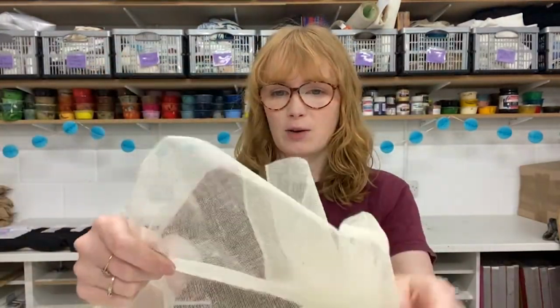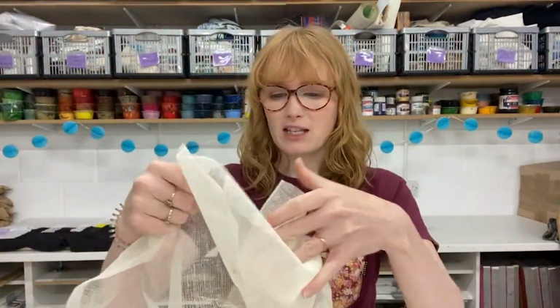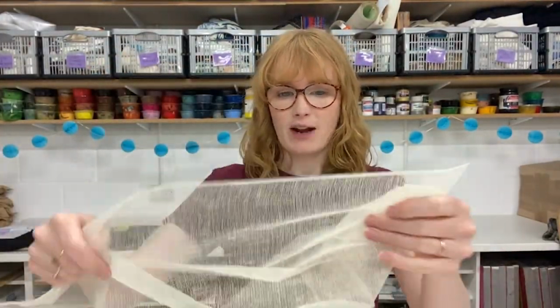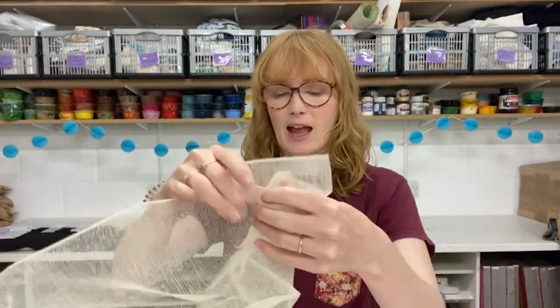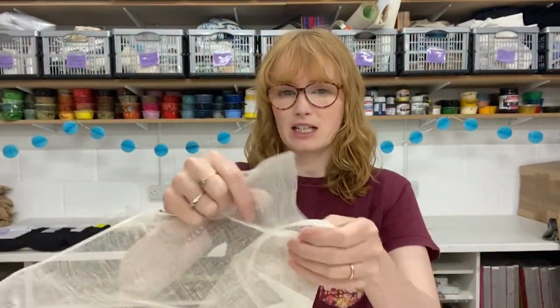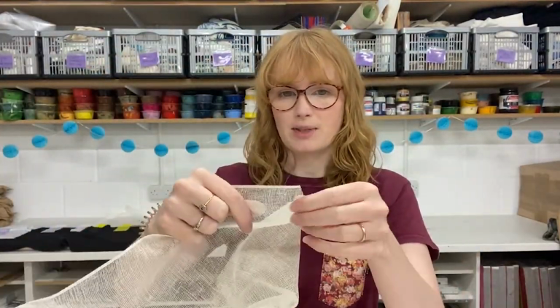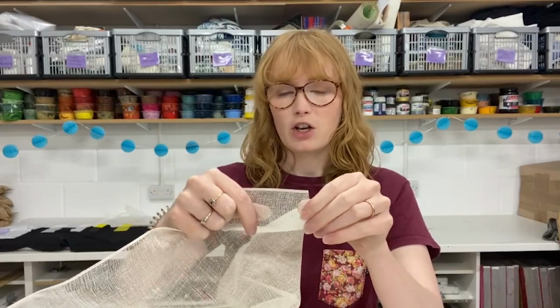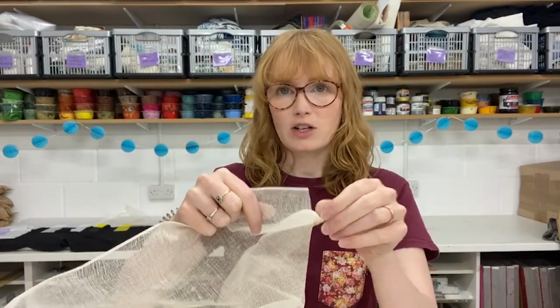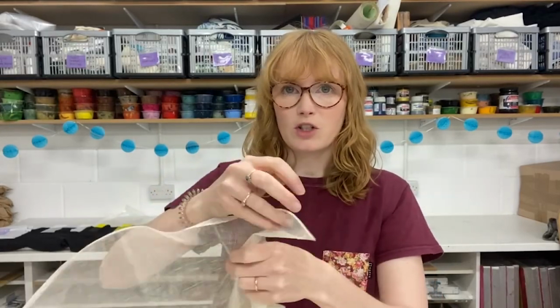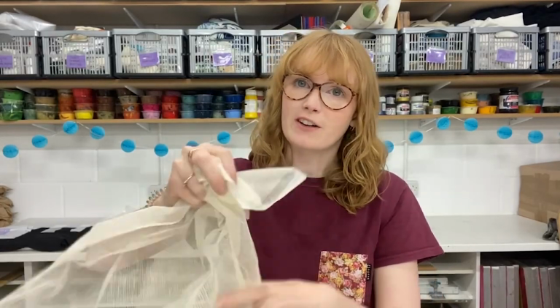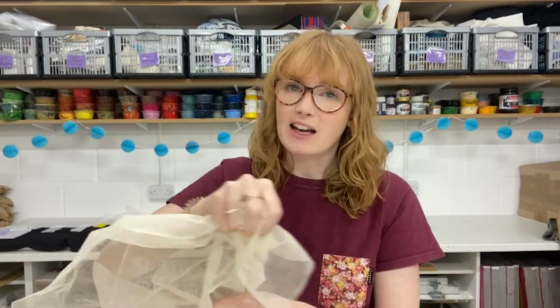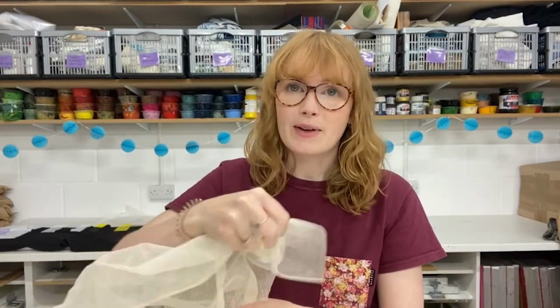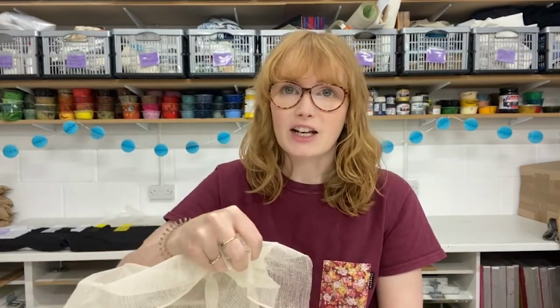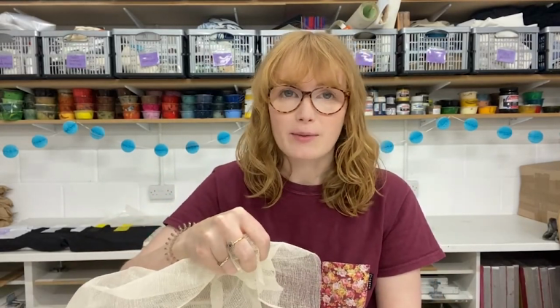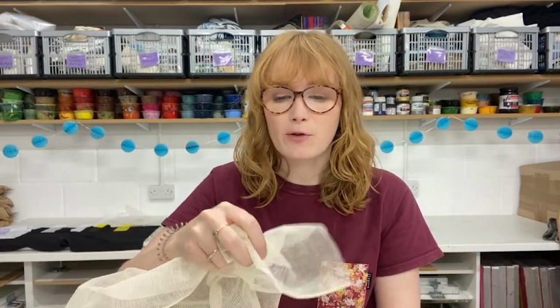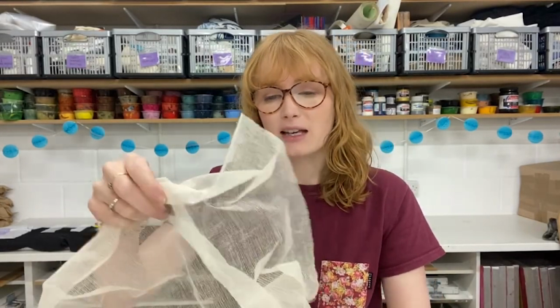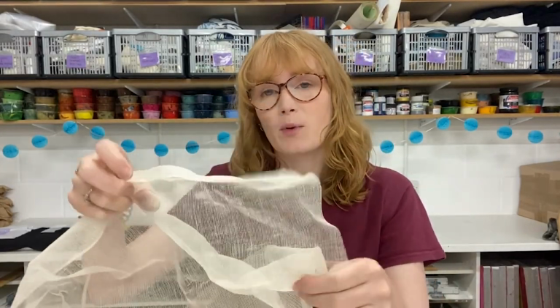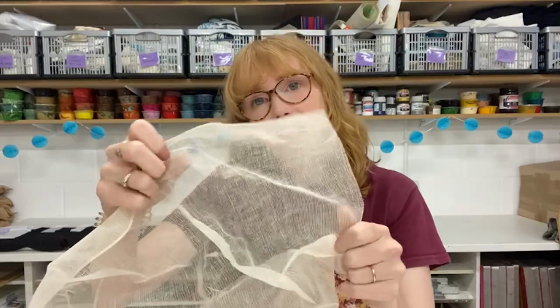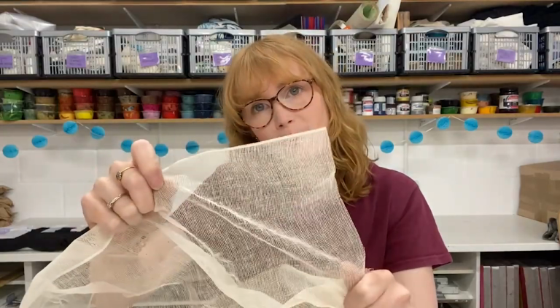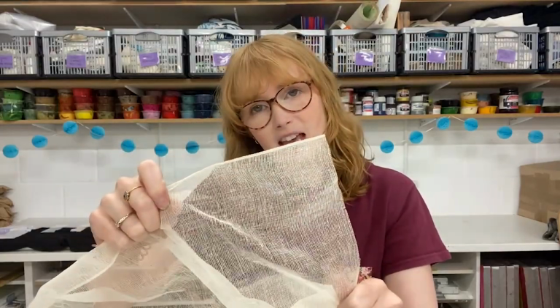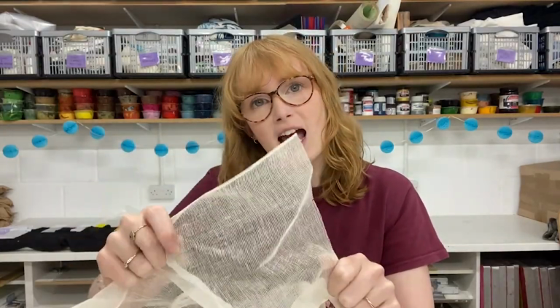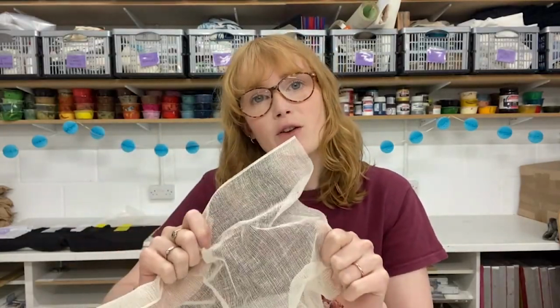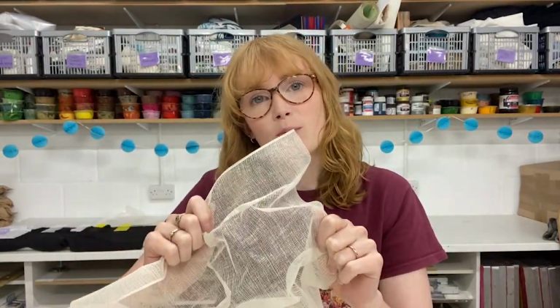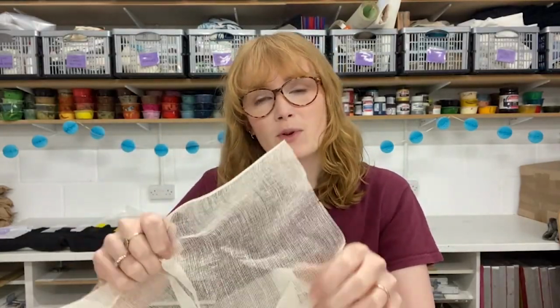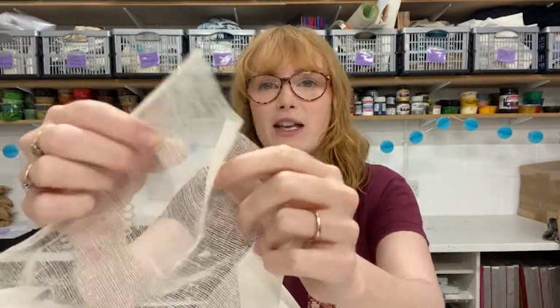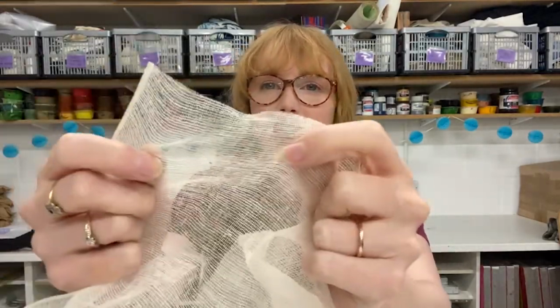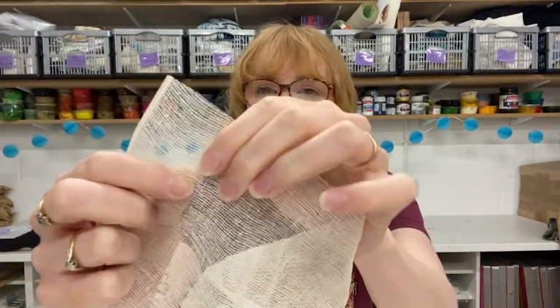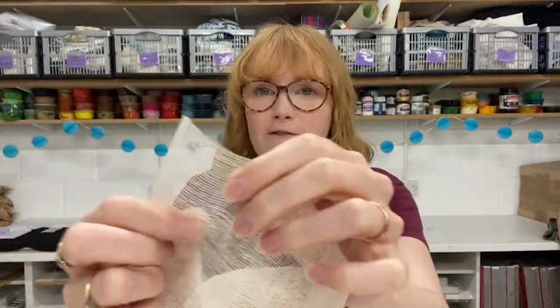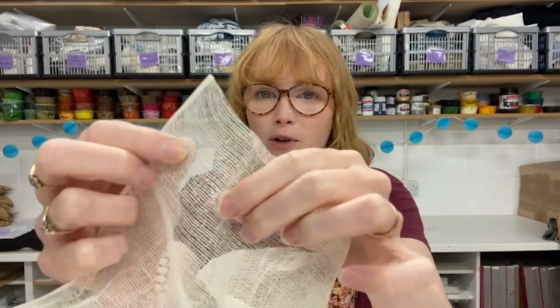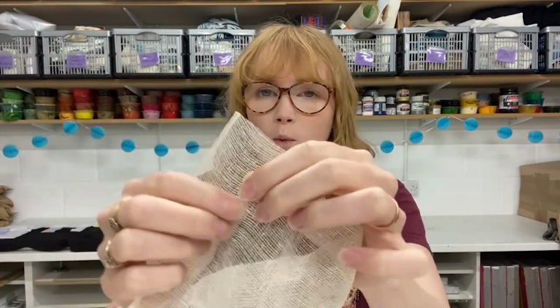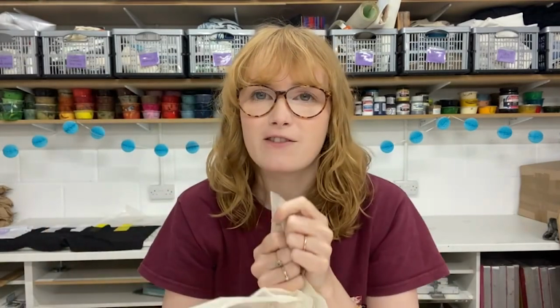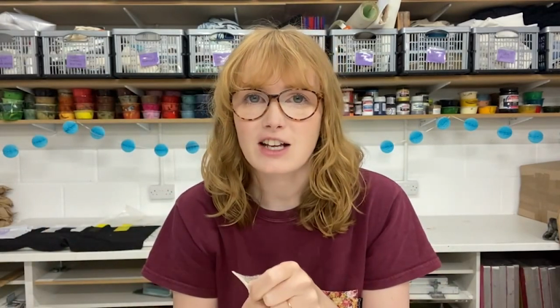We have this scrim on the Hand Printed website. Usually you would use it for cleaning up intaglio plates before inking, but we're going to take a small piece of this and print with it so we can get all that lovely fibrous weave texture.